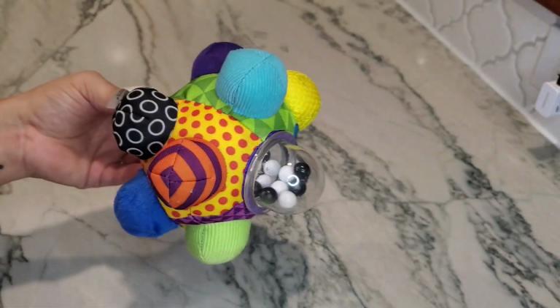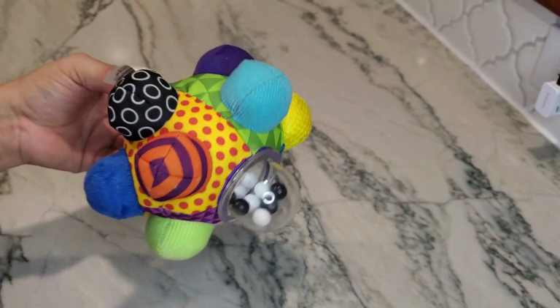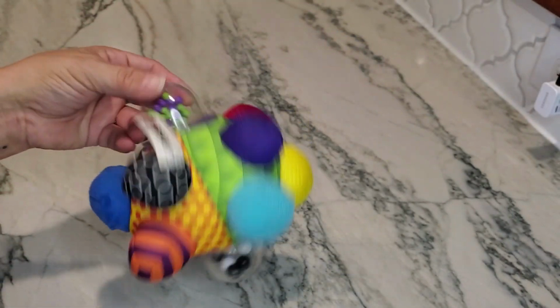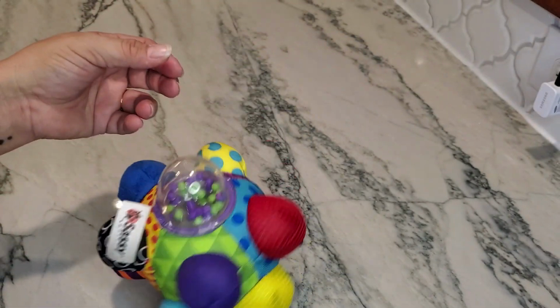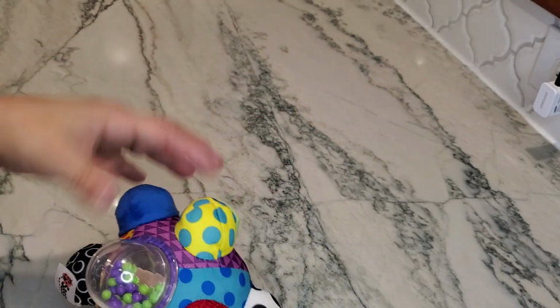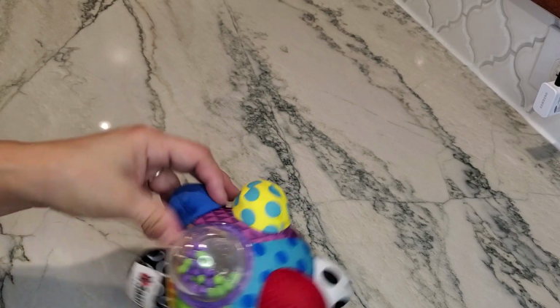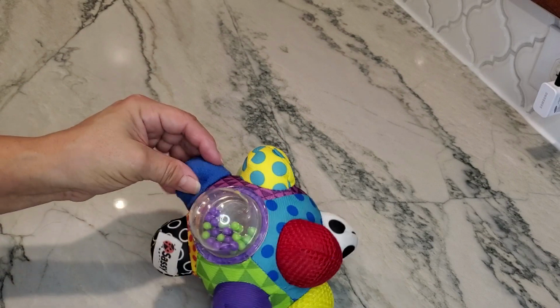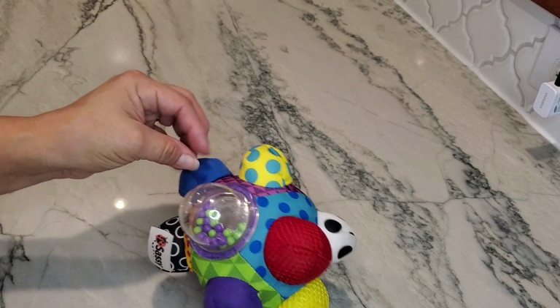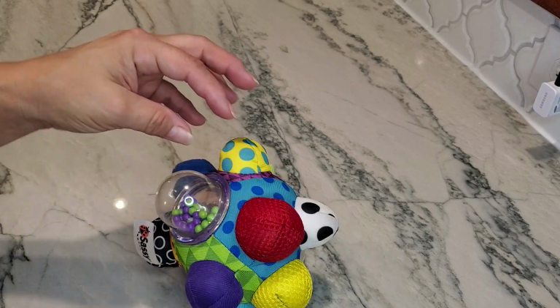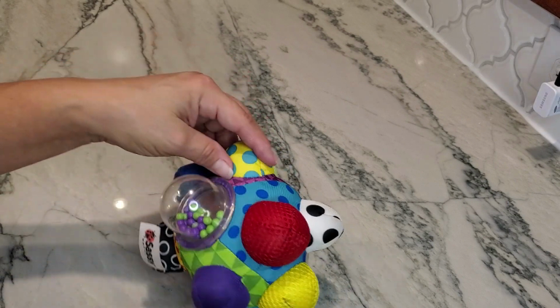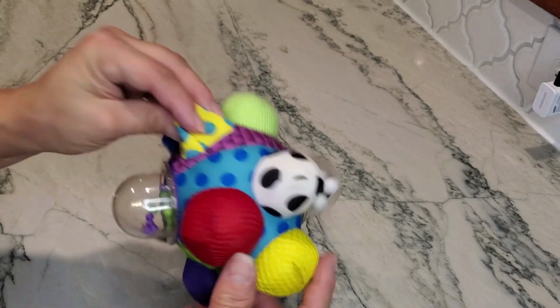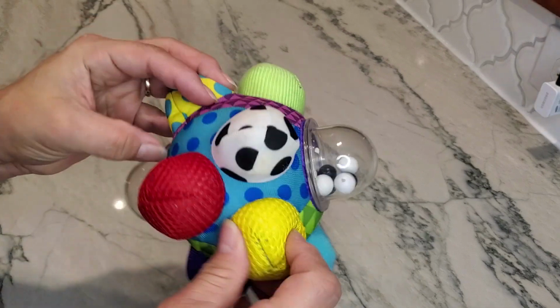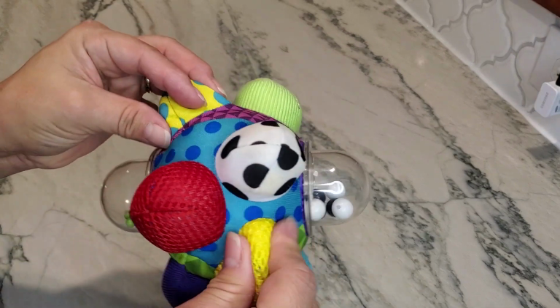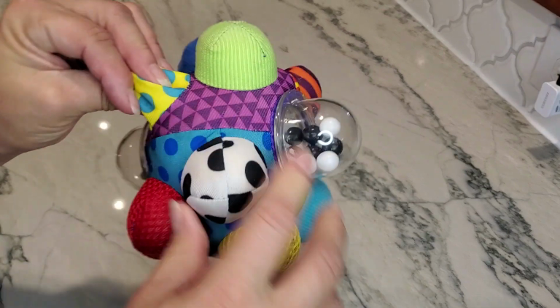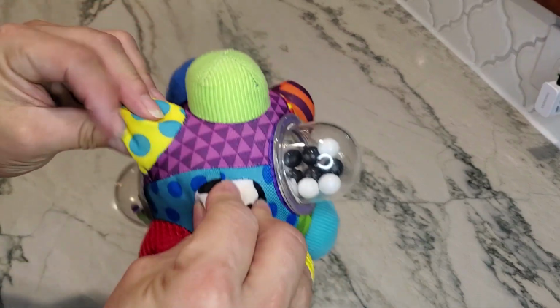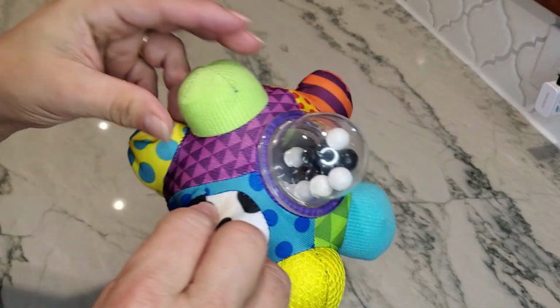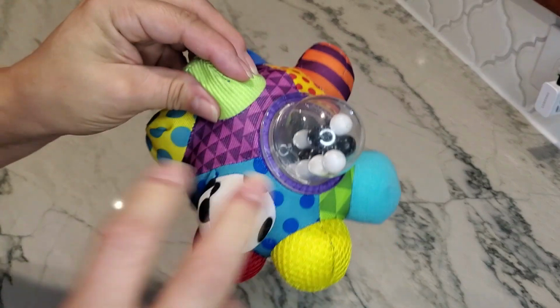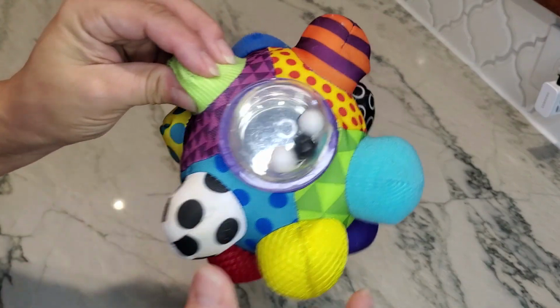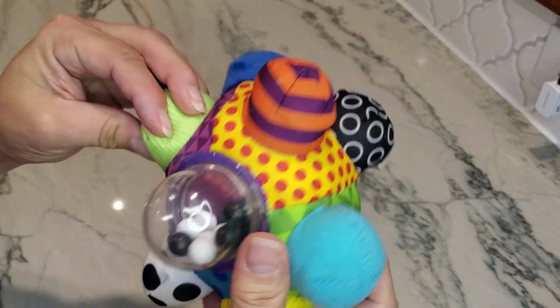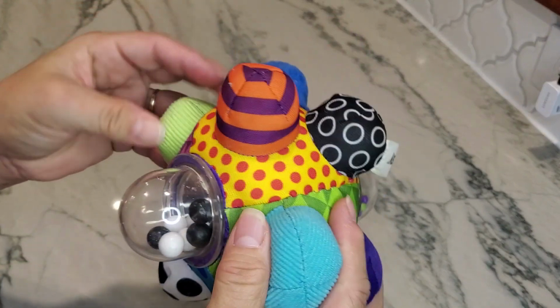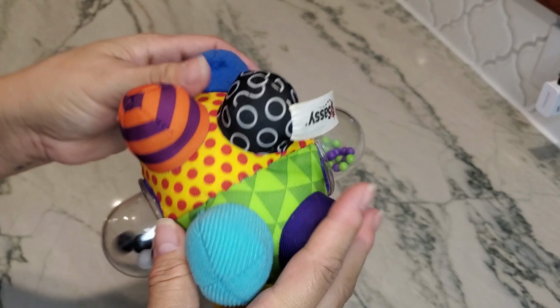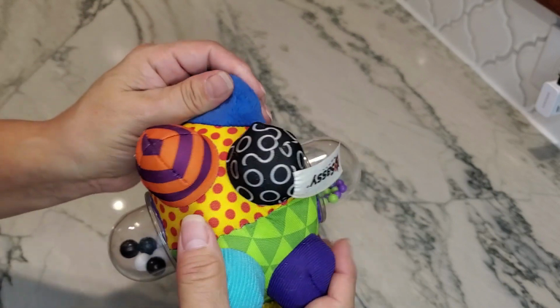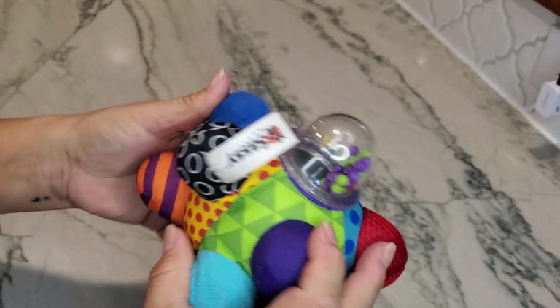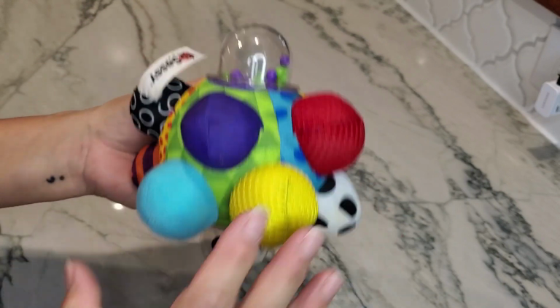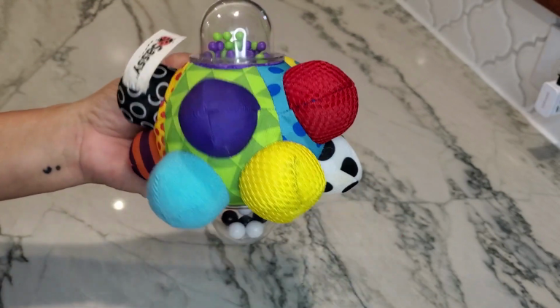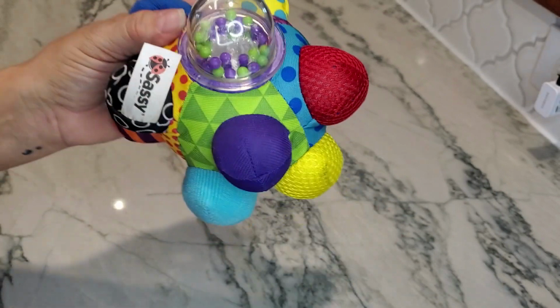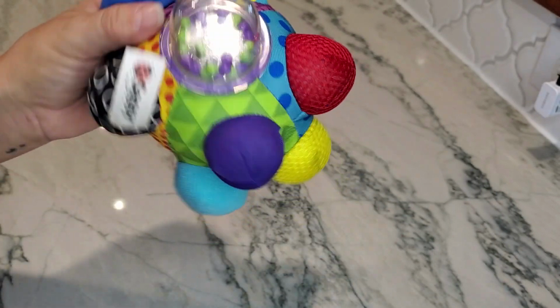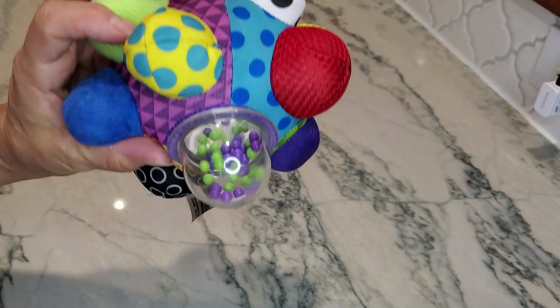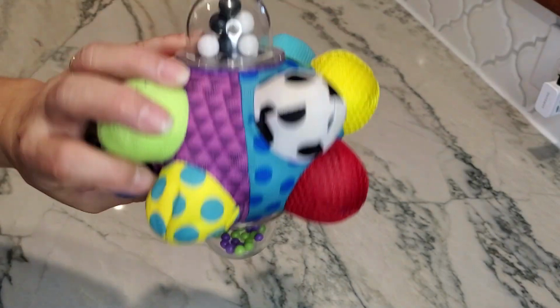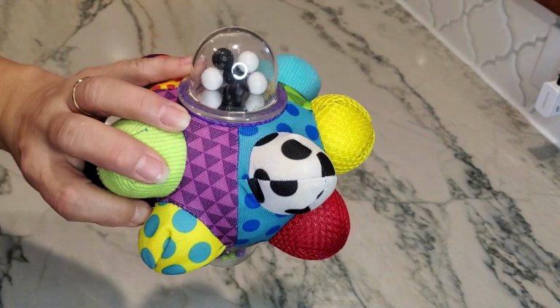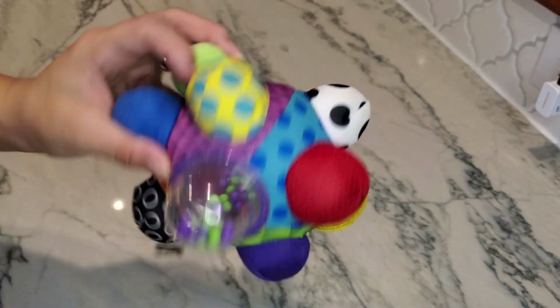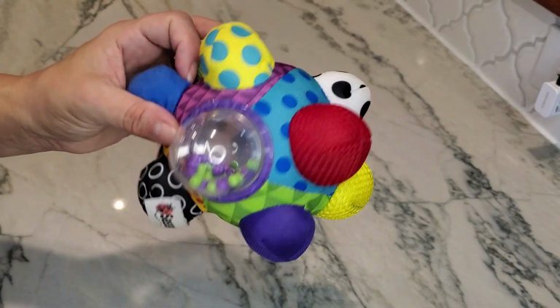This is really great for stimulation, hand-eye coordination, and fine motor skills. Just wanted to go ahead and show that to you.